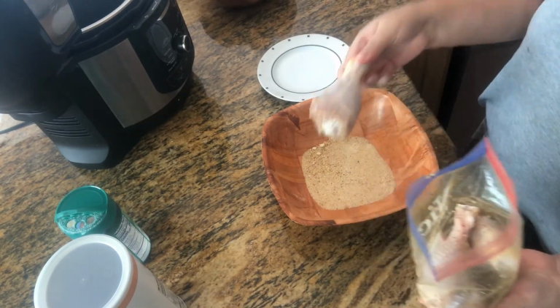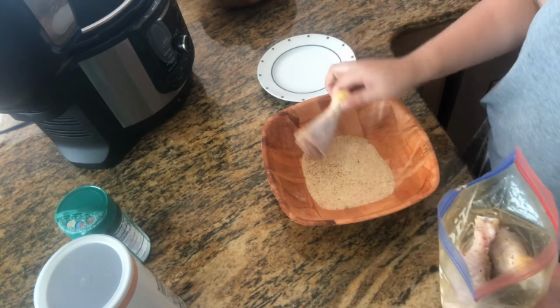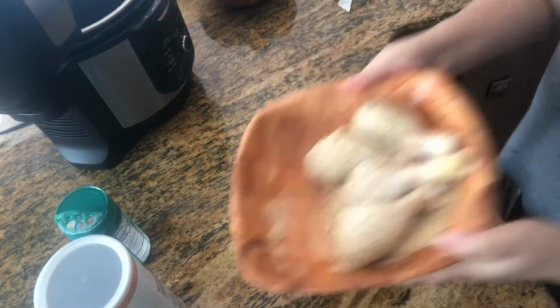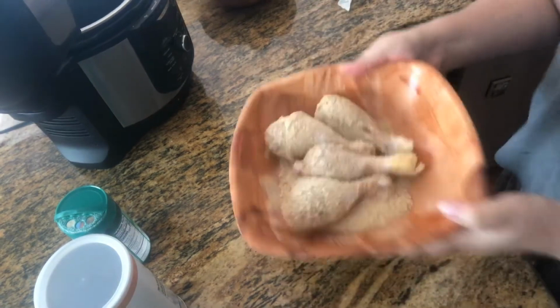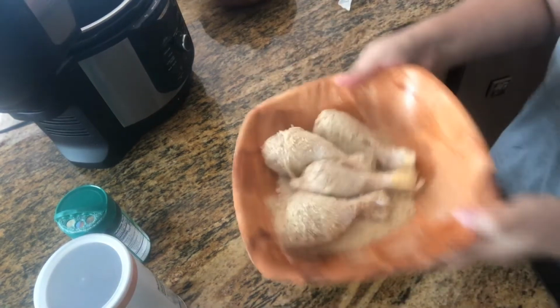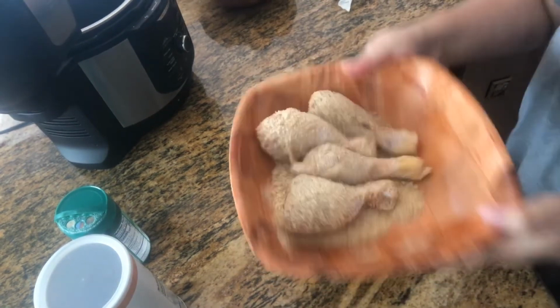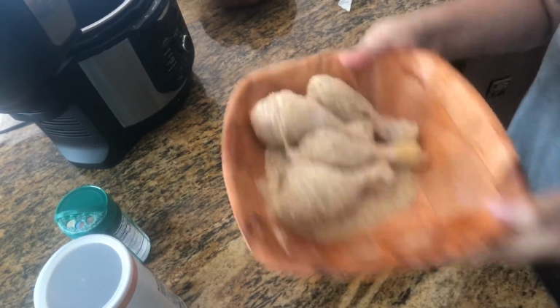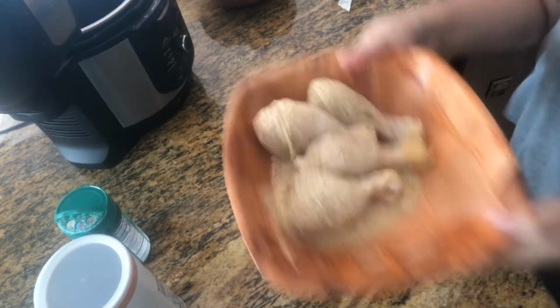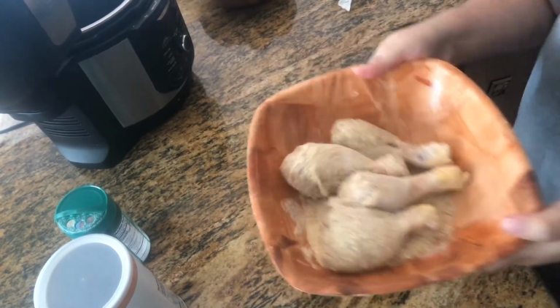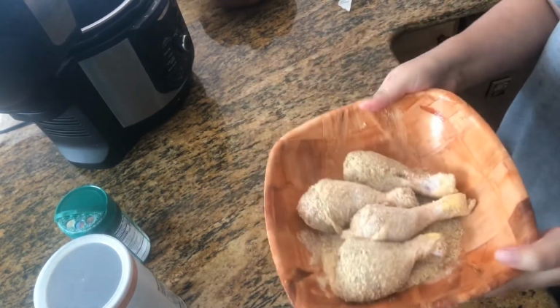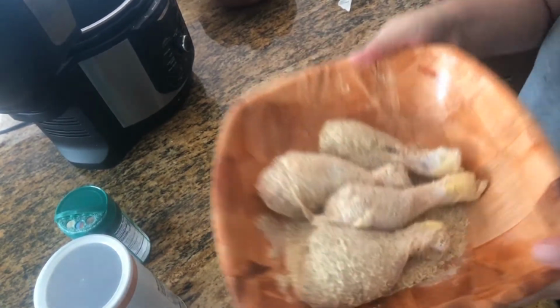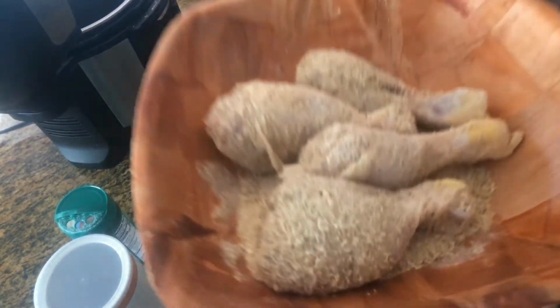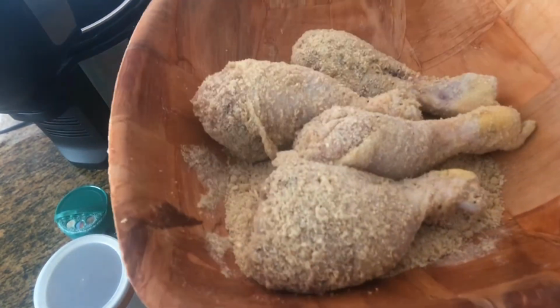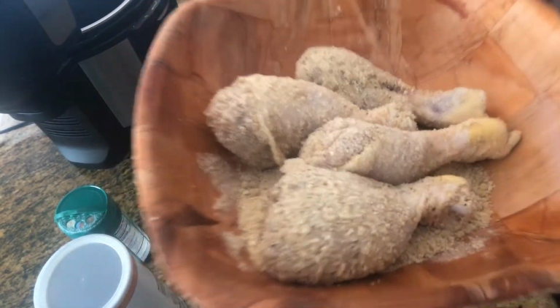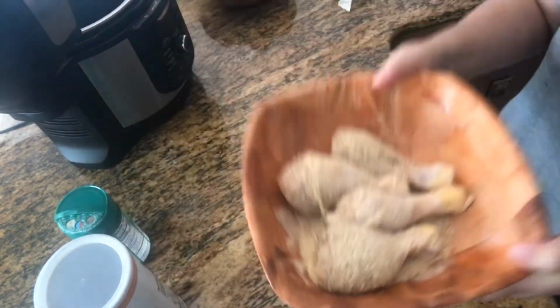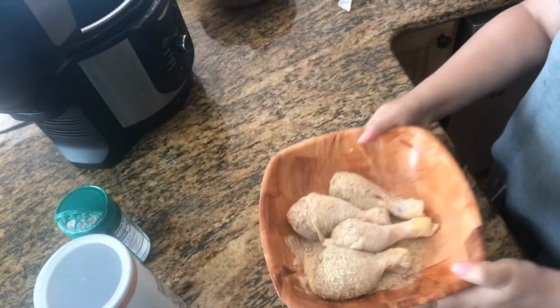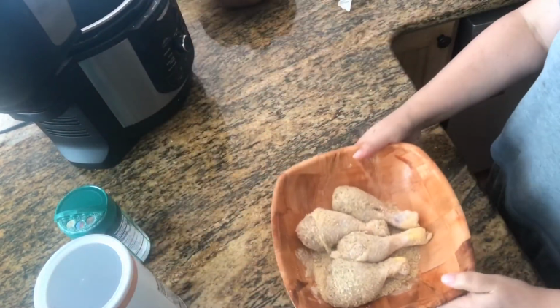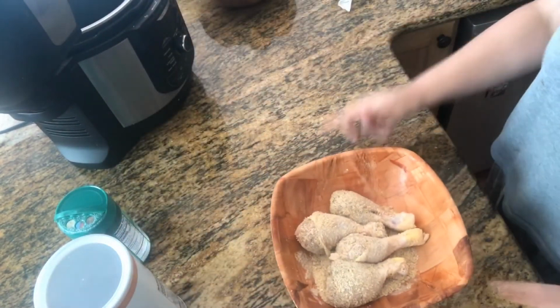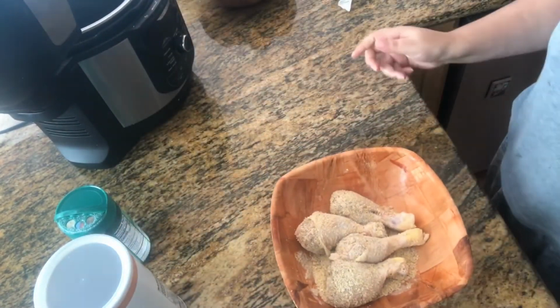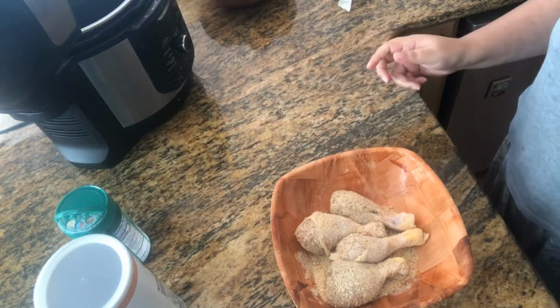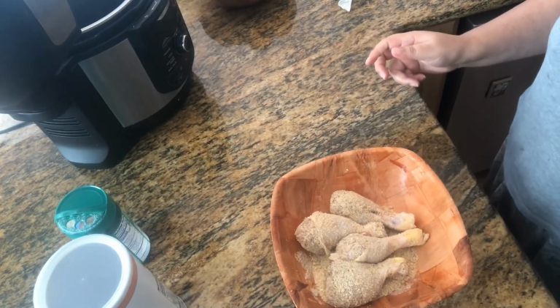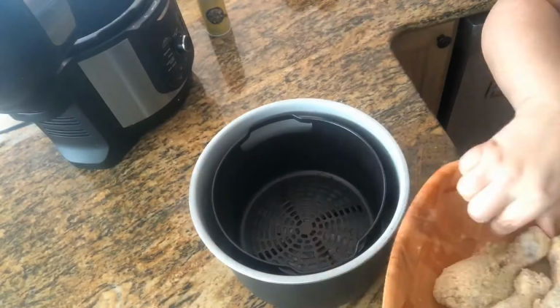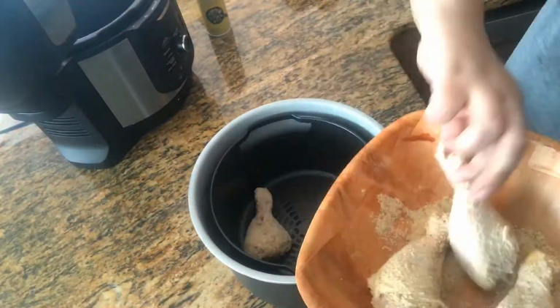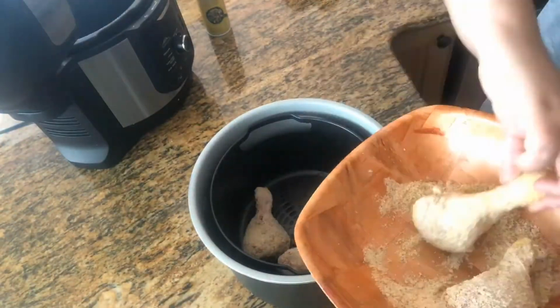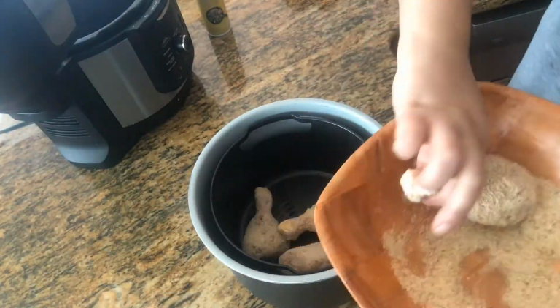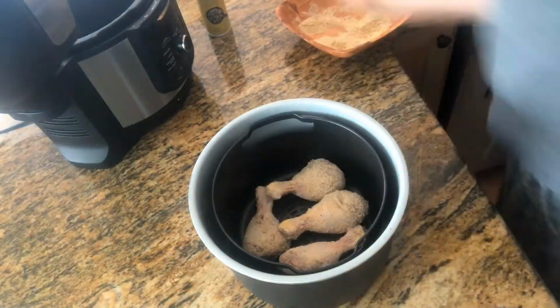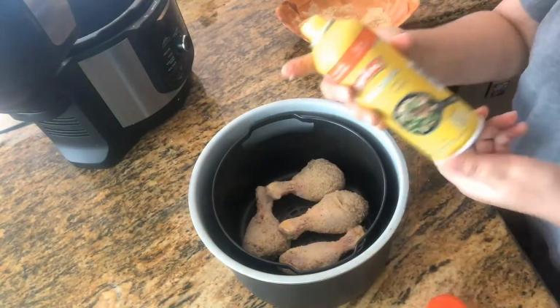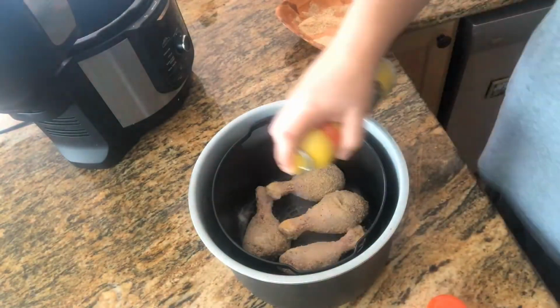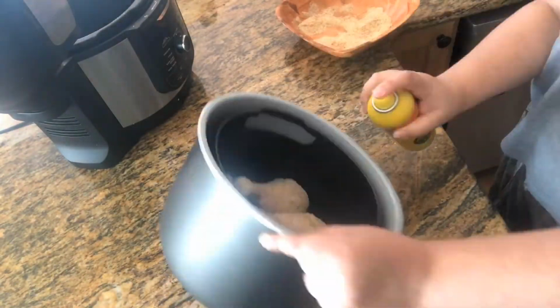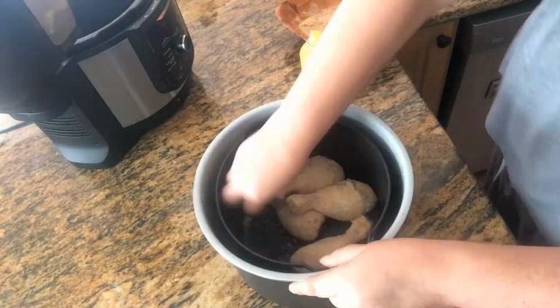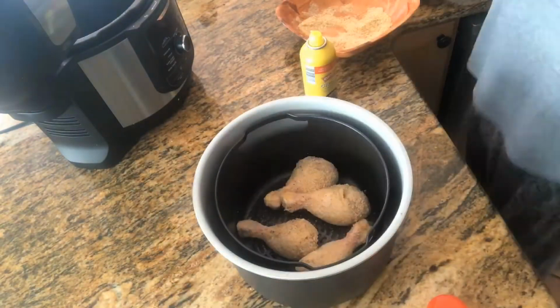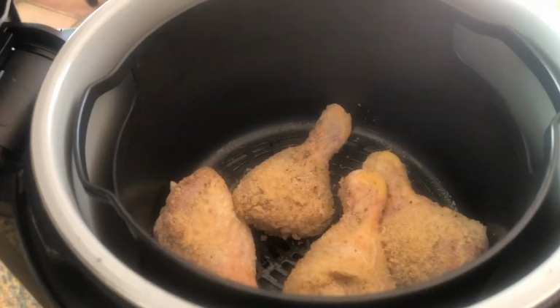This meal is perfect for those days where you don't want to cook and you want to have a quick snack. They're so good, fast and delicious.